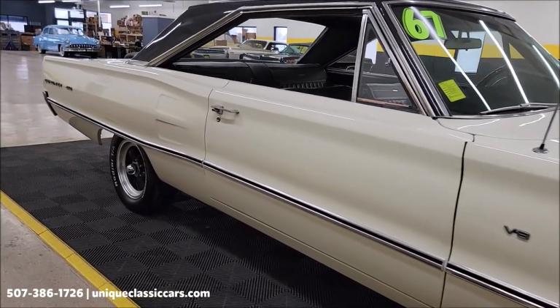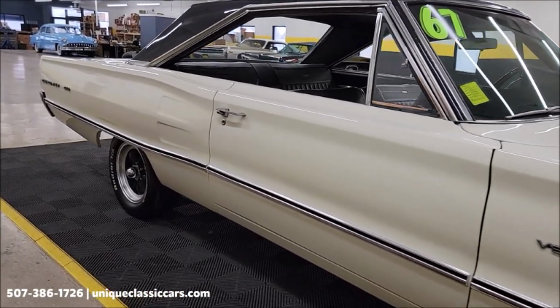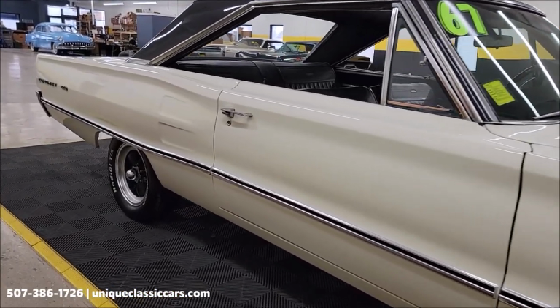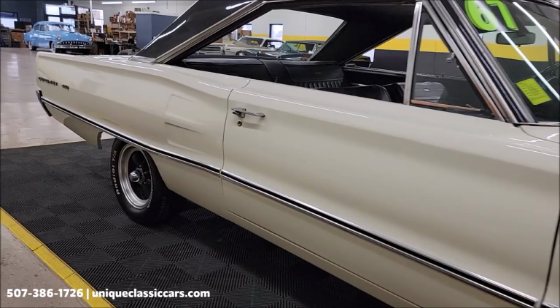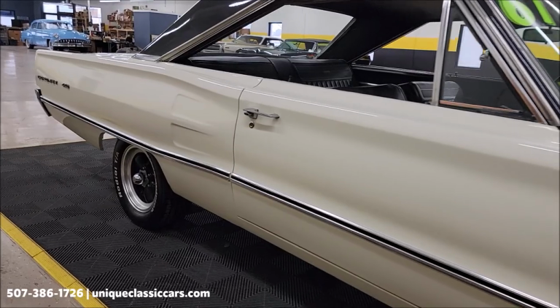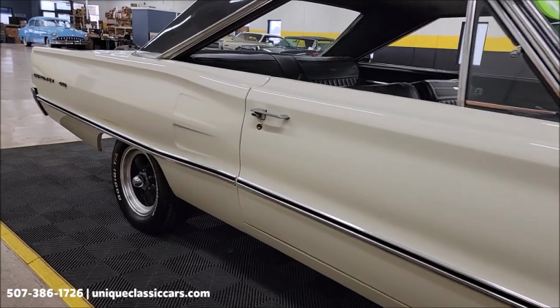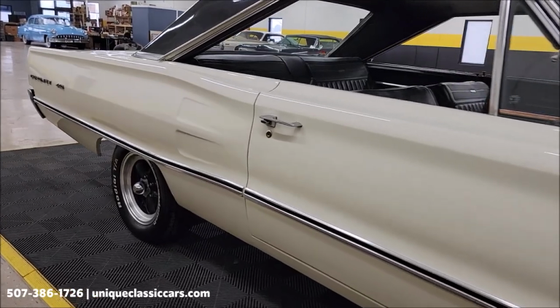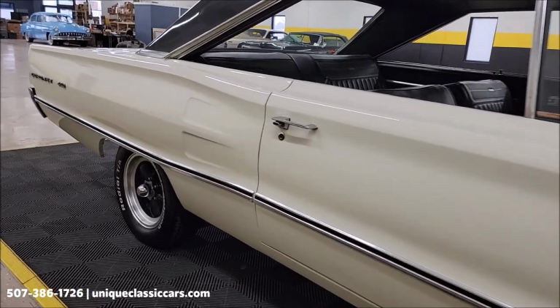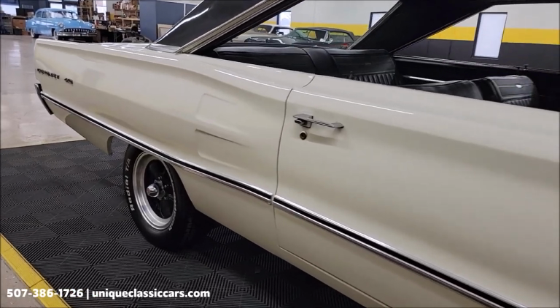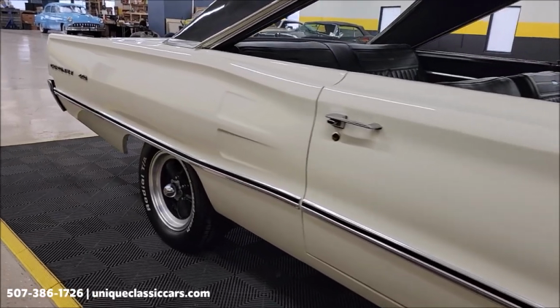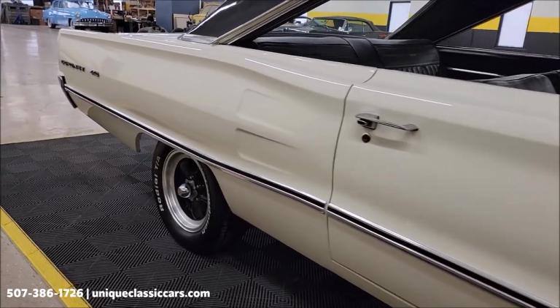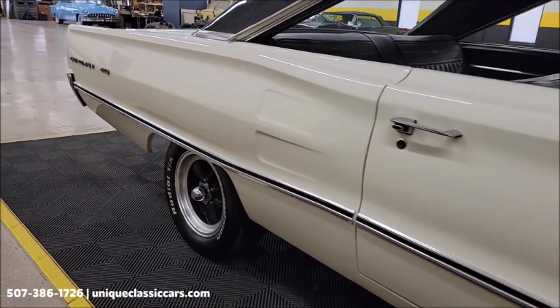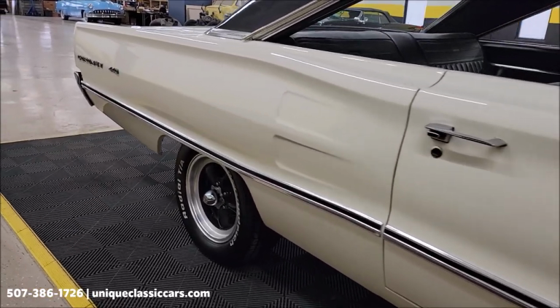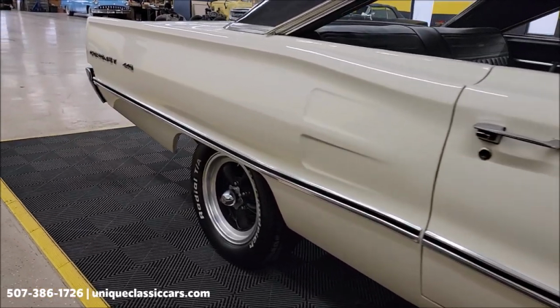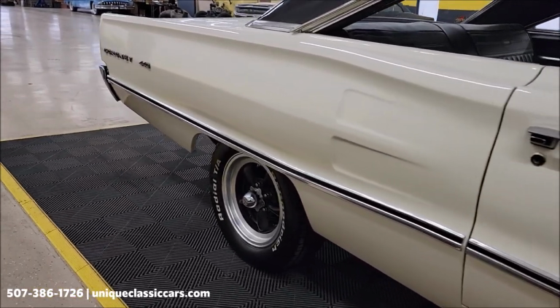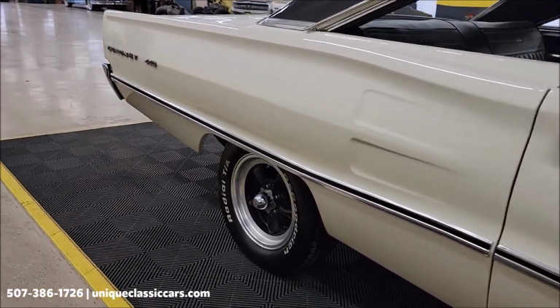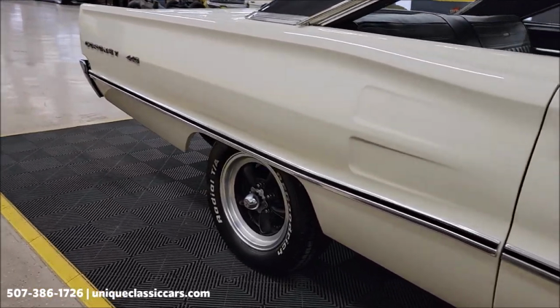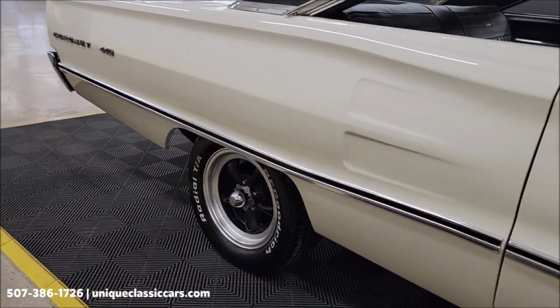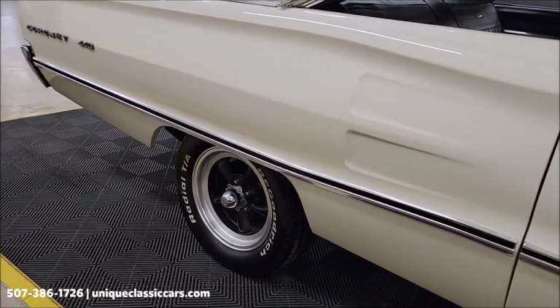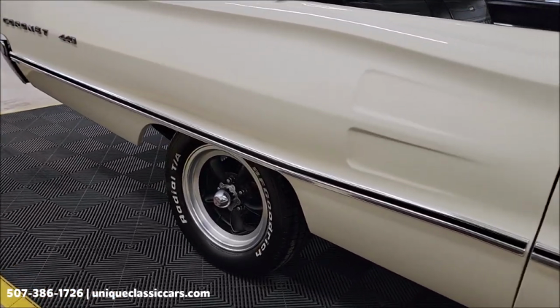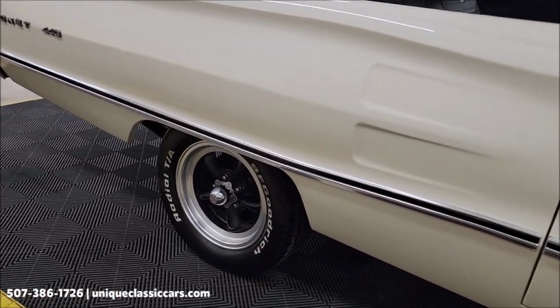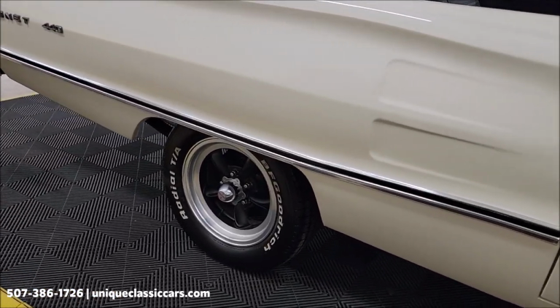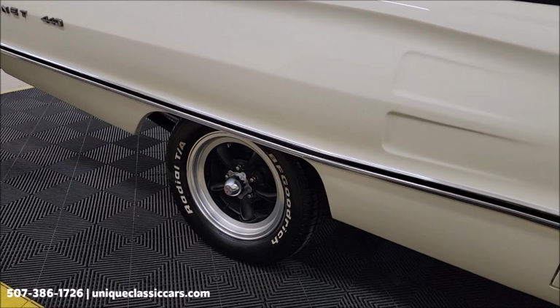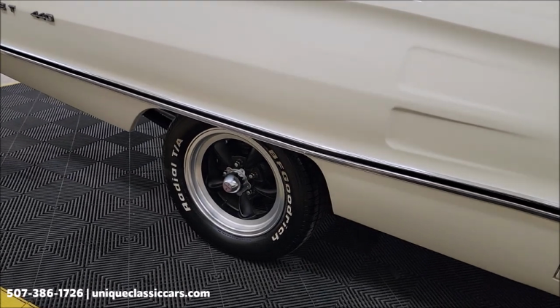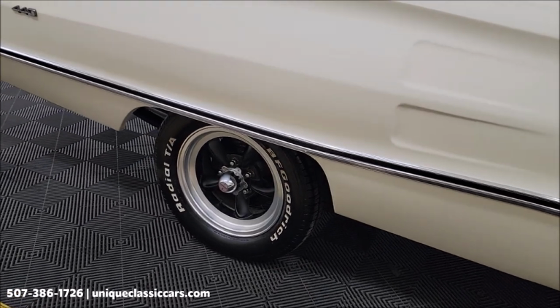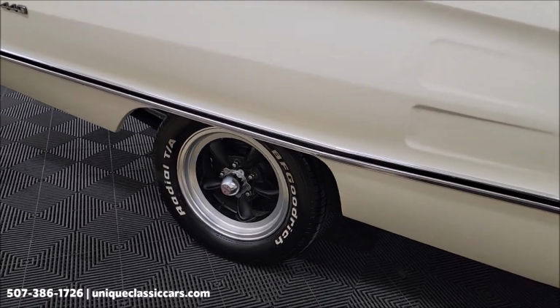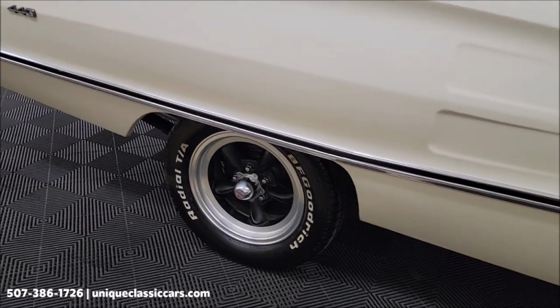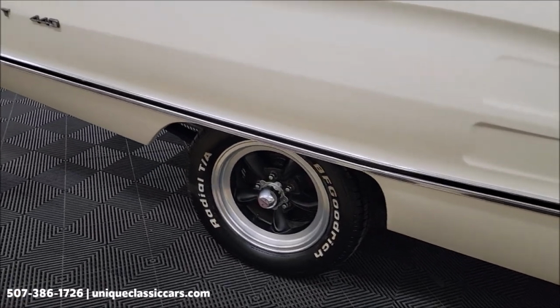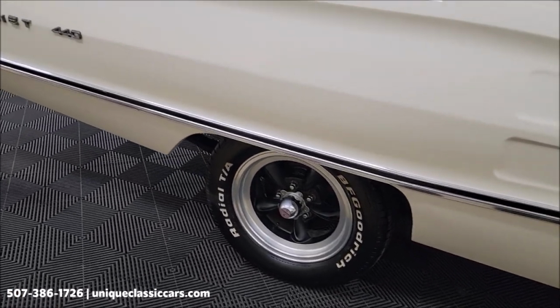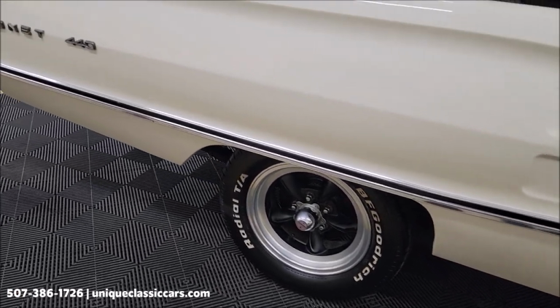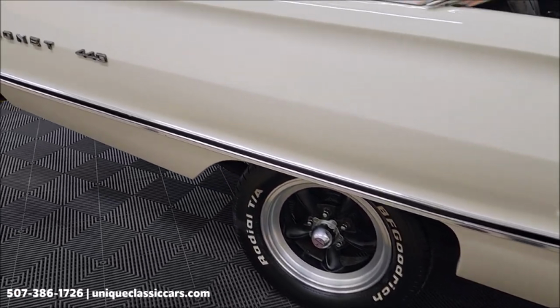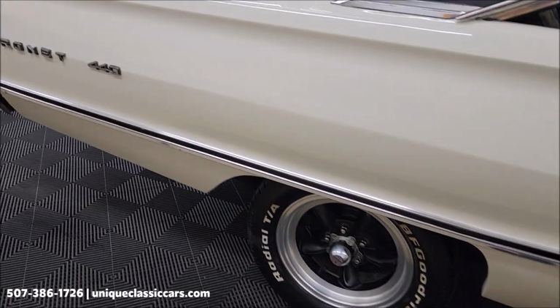You can call us at 507-386-1726. As you can see, it's riding on American Racing Wheels with BF Goodrich Radials.